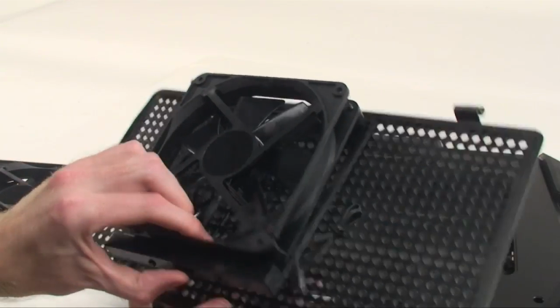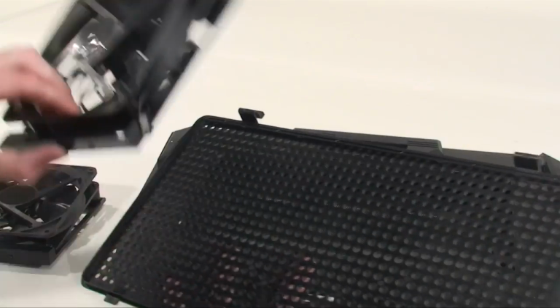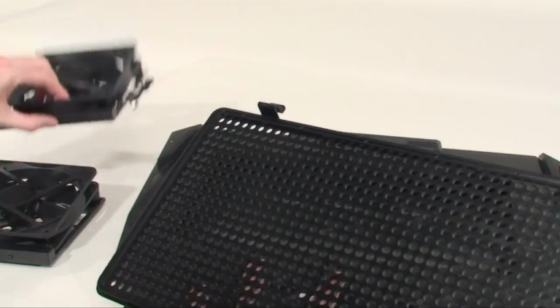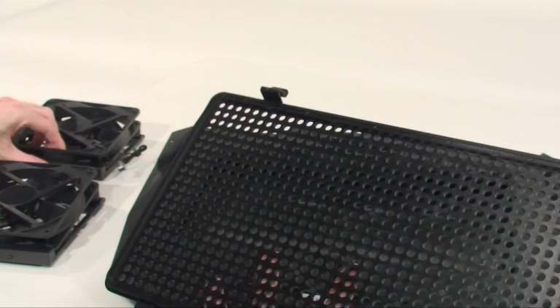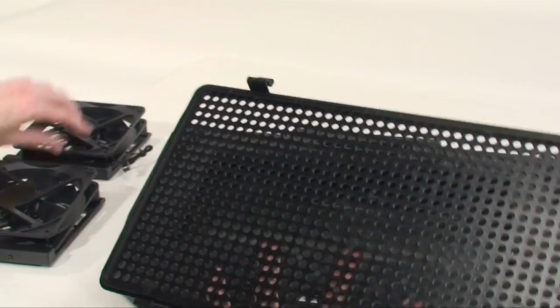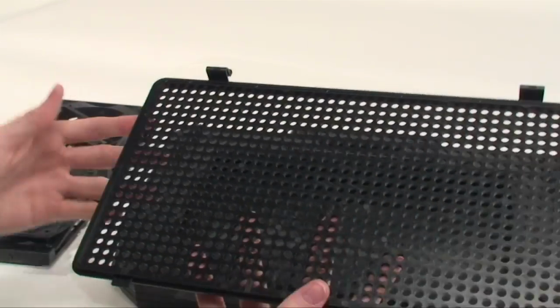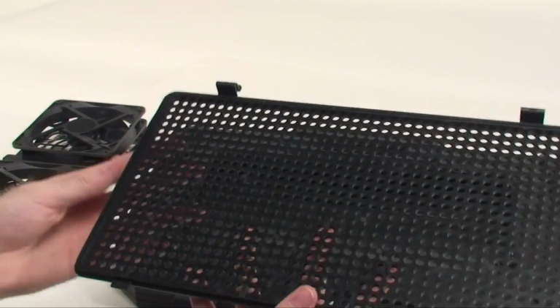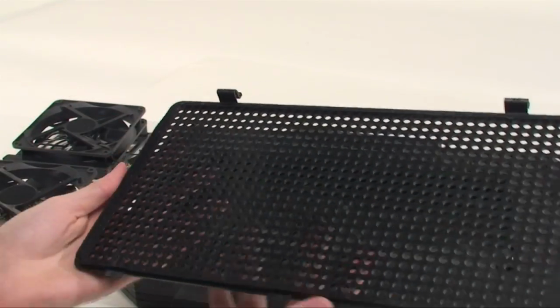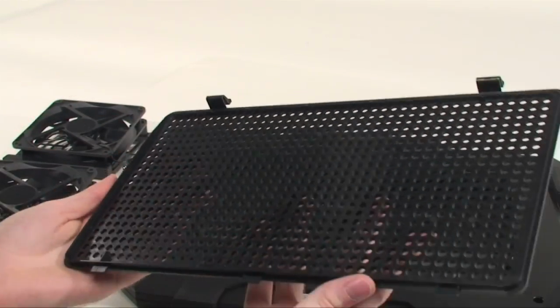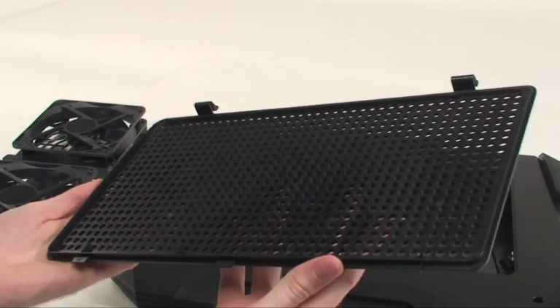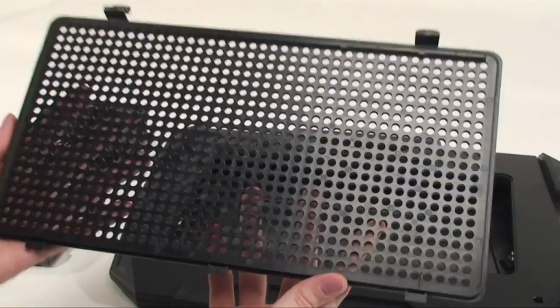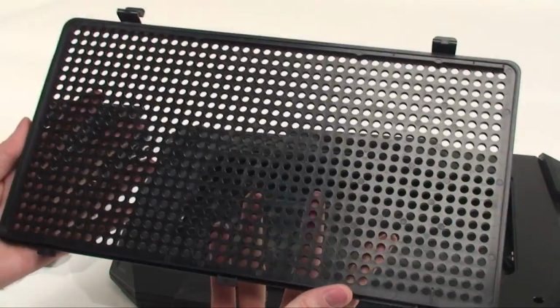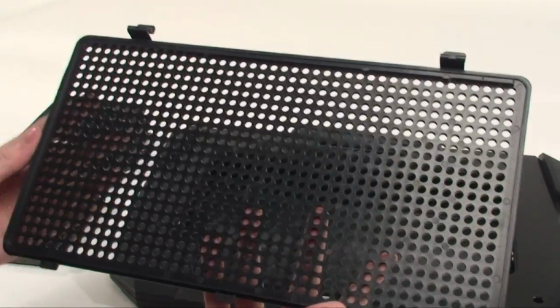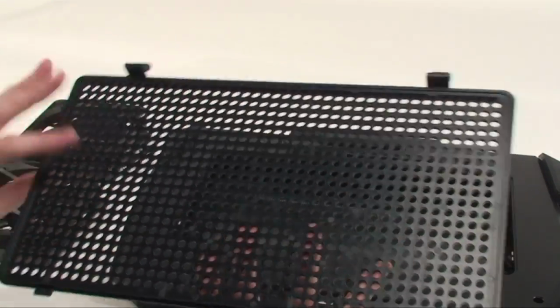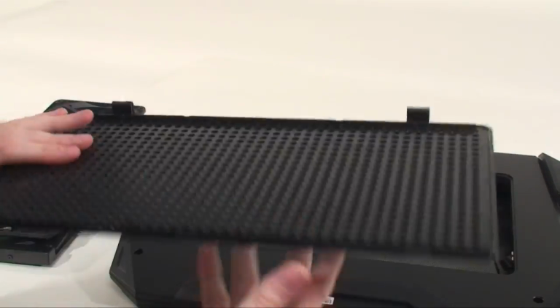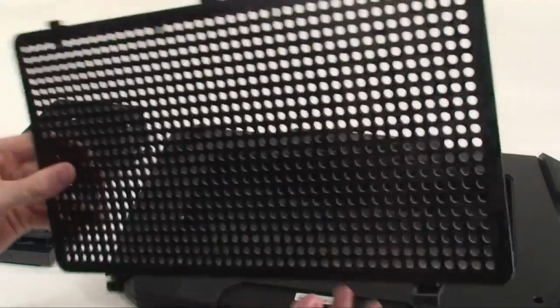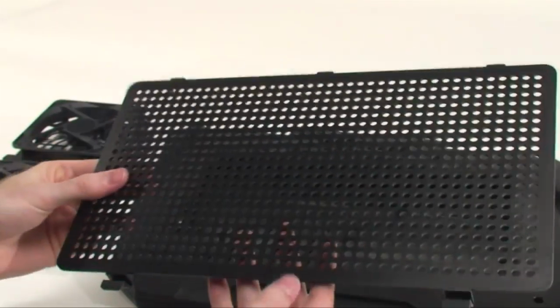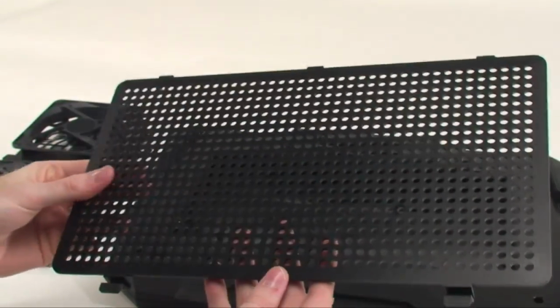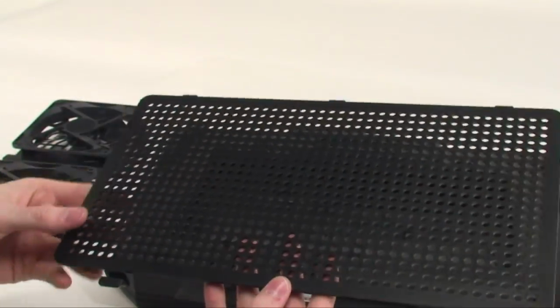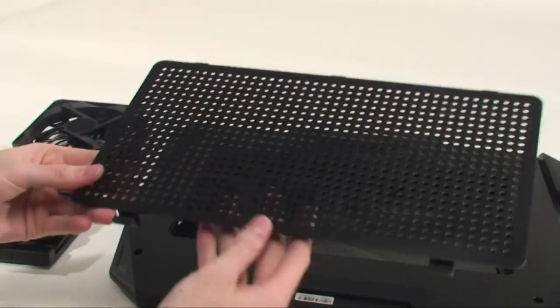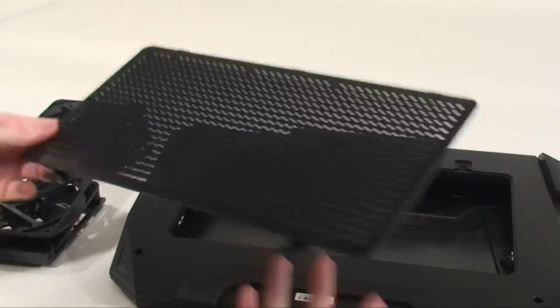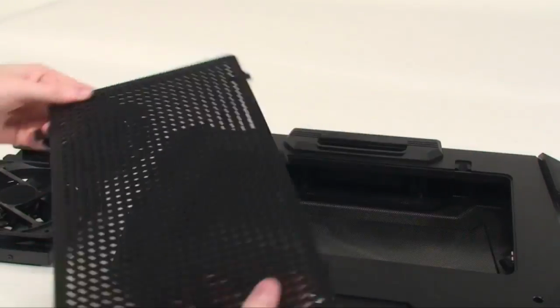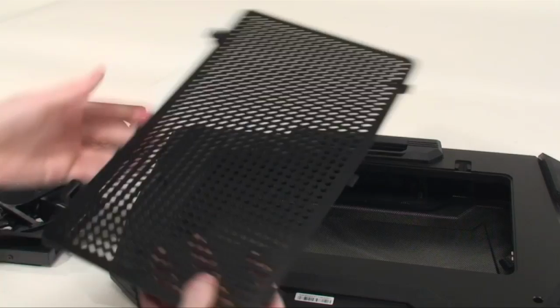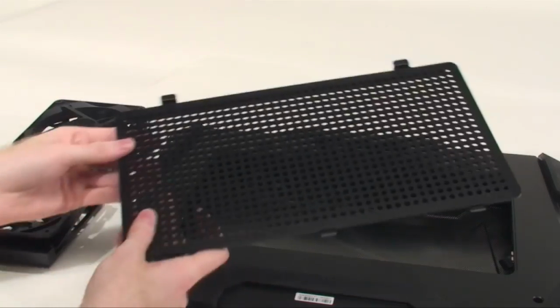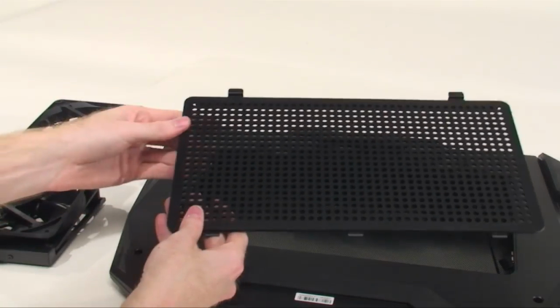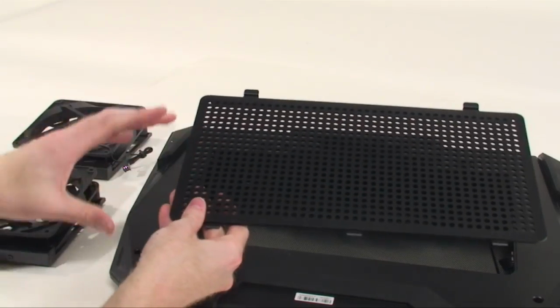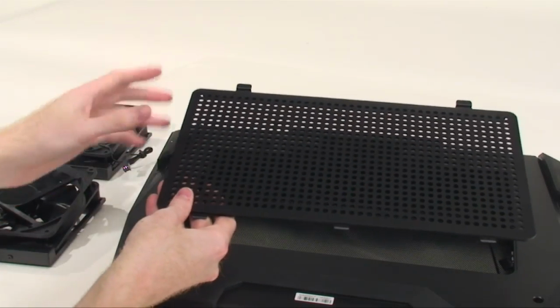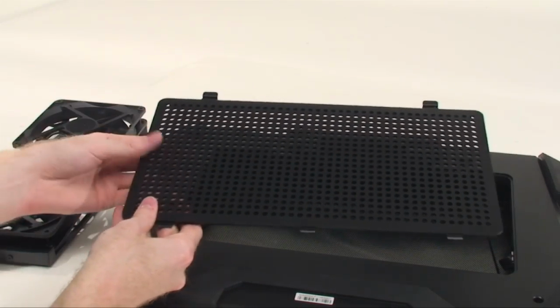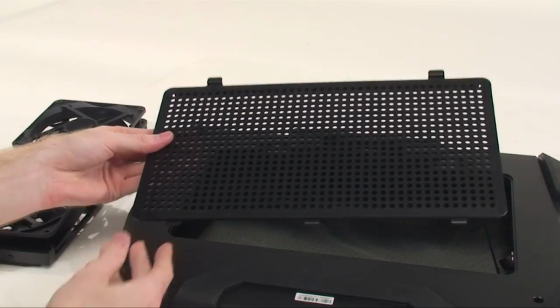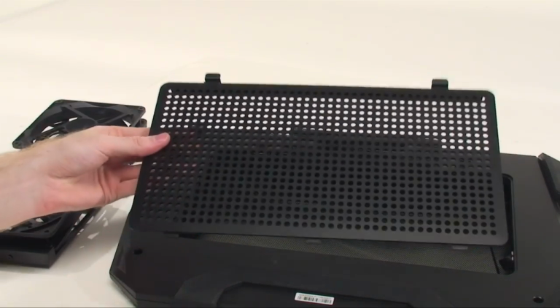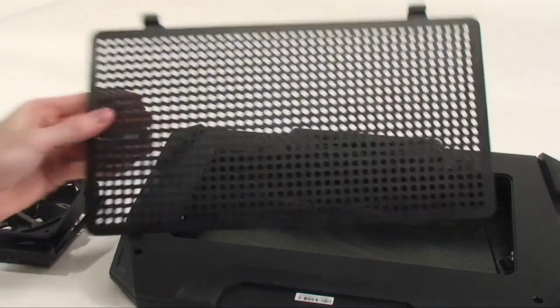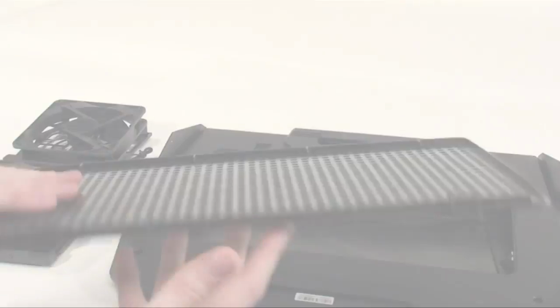One thing that I felt was missing is there's actually no mesh and the holes are fairly large, so your intake port at the bottom is probably going to get a little dusty.